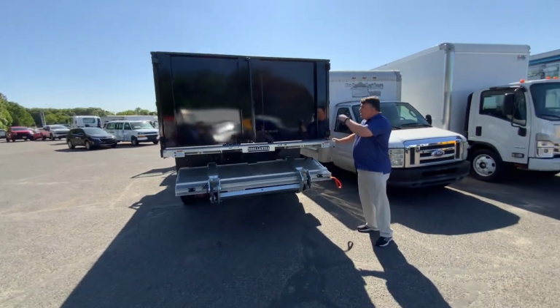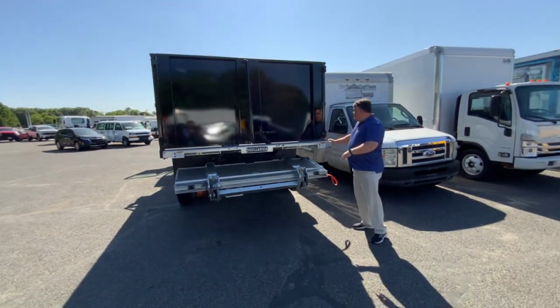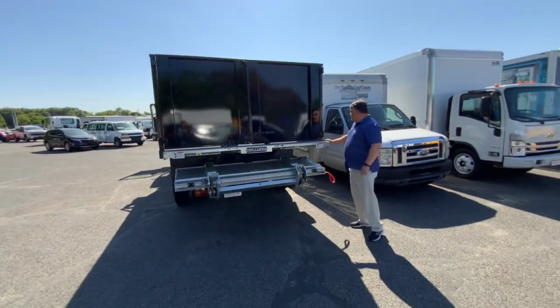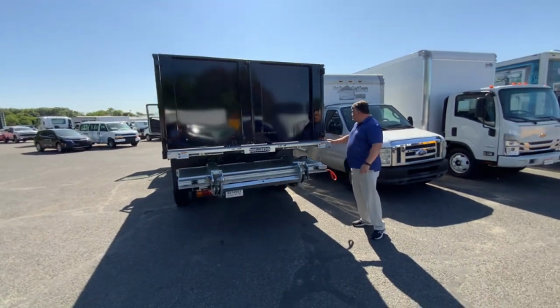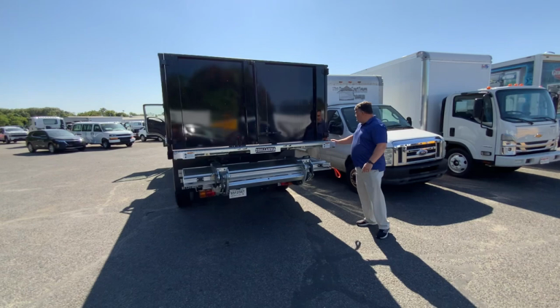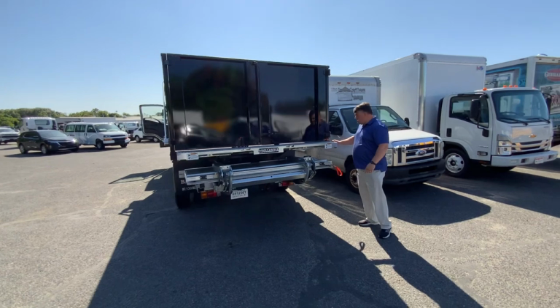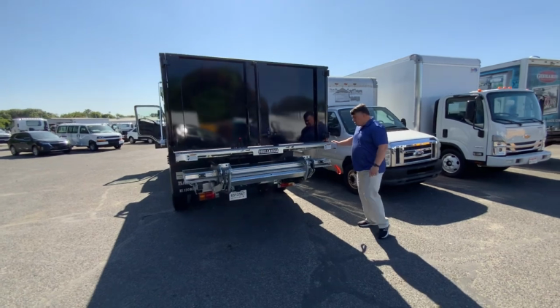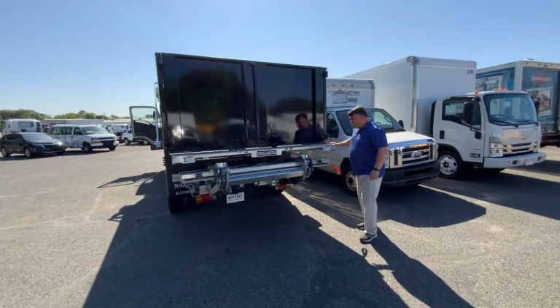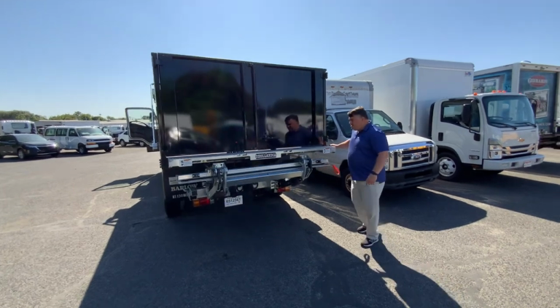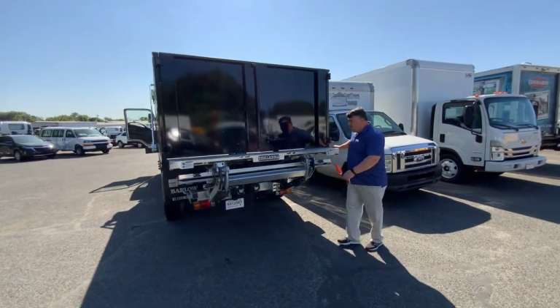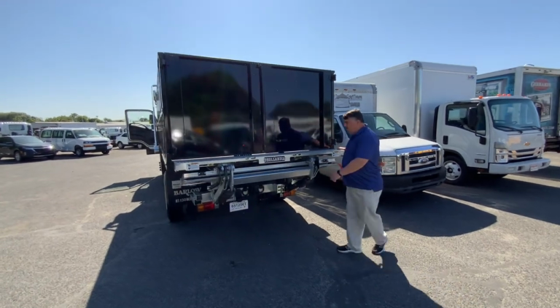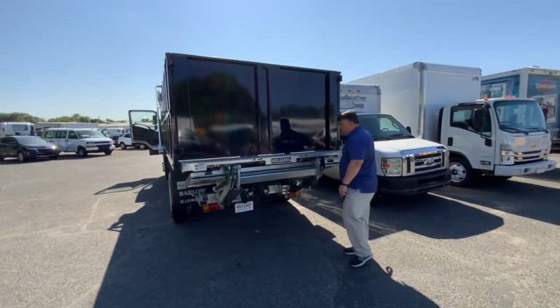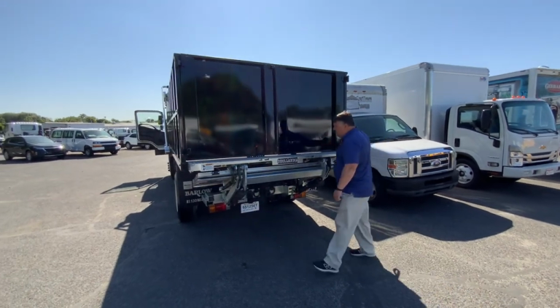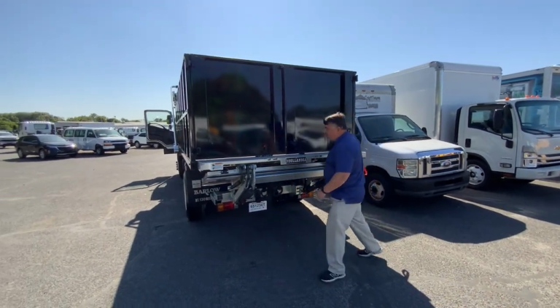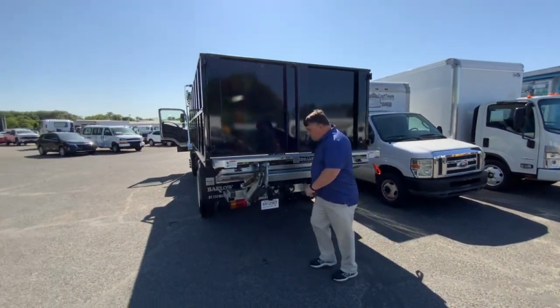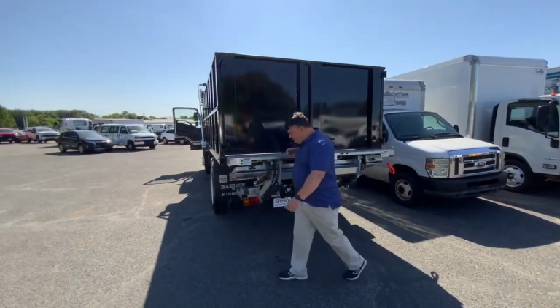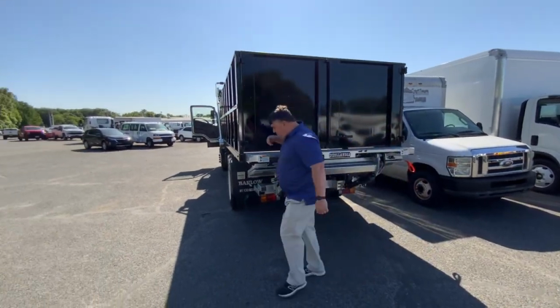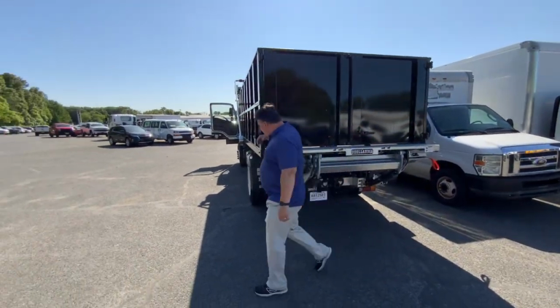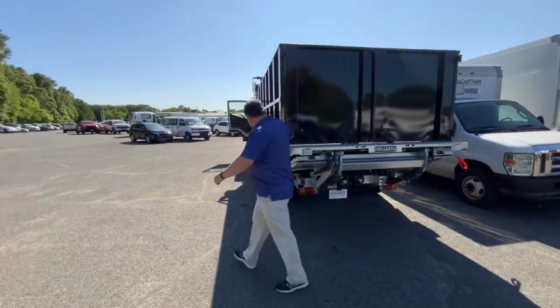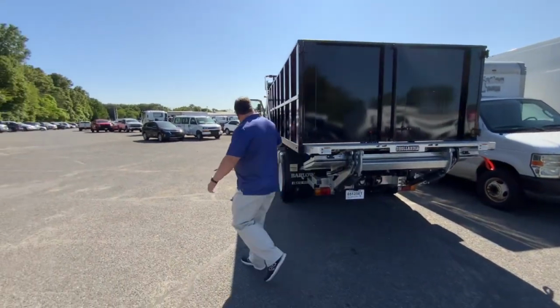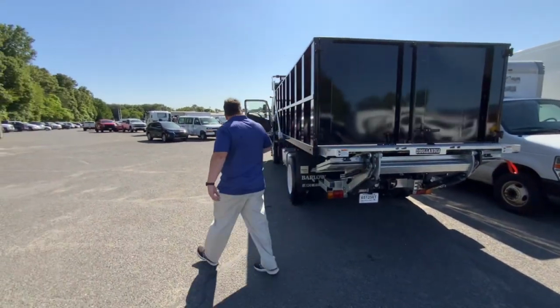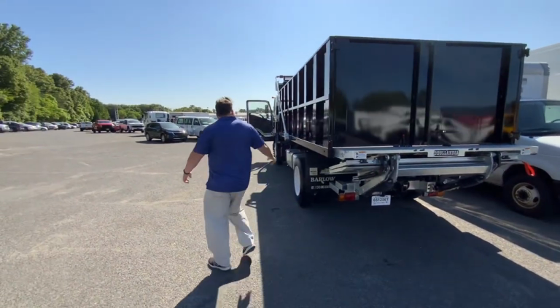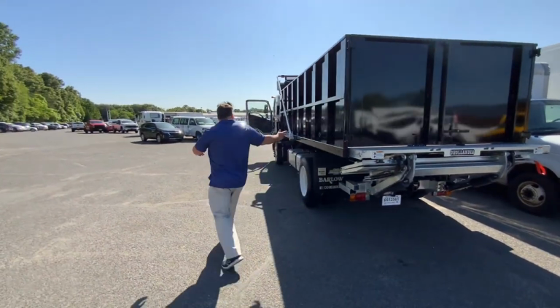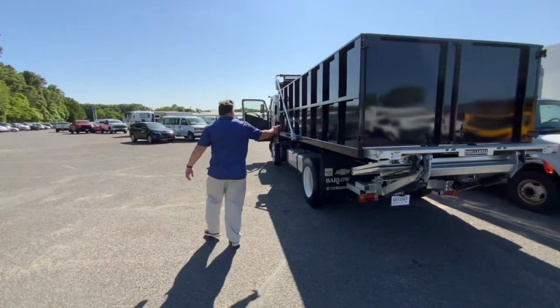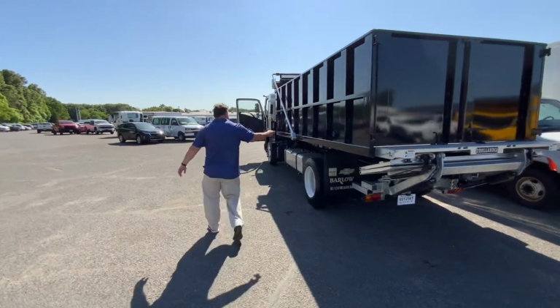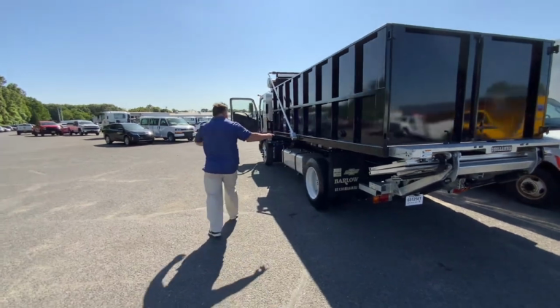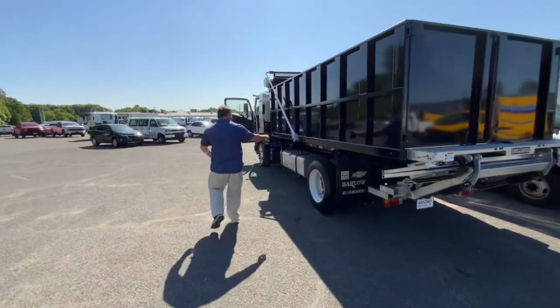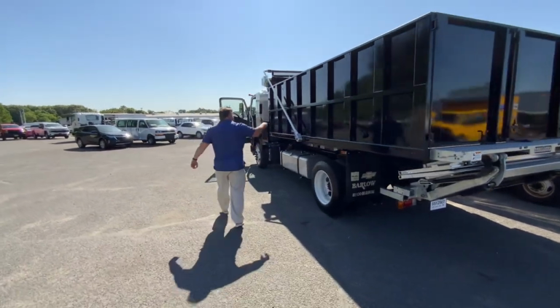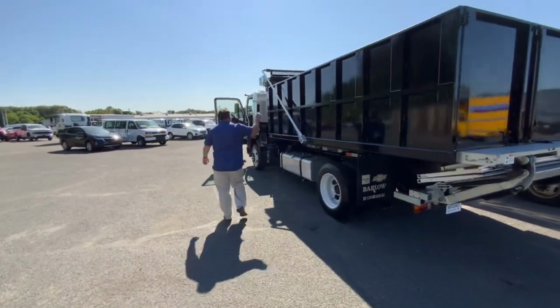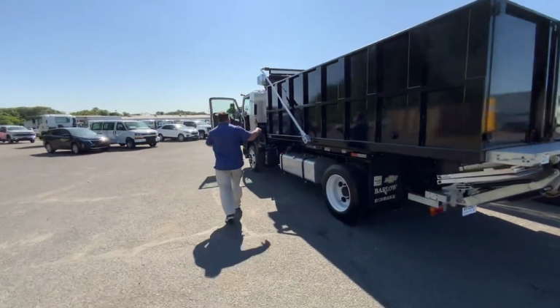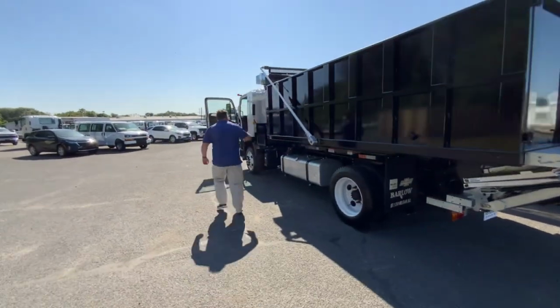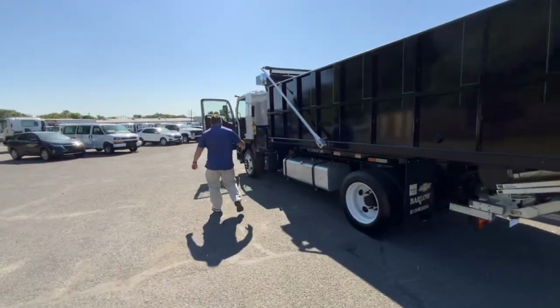Barn doors on the back. It's got a 60-foot line and a fully automatic tarper.